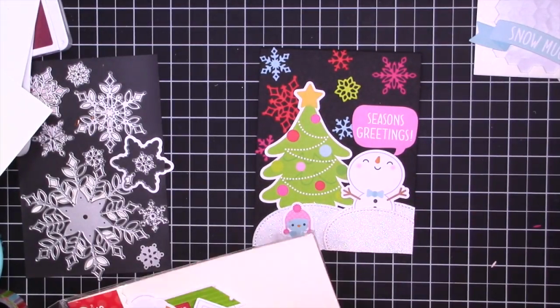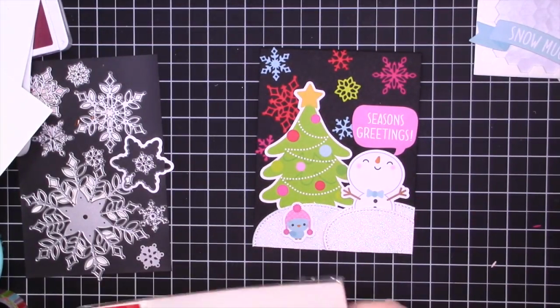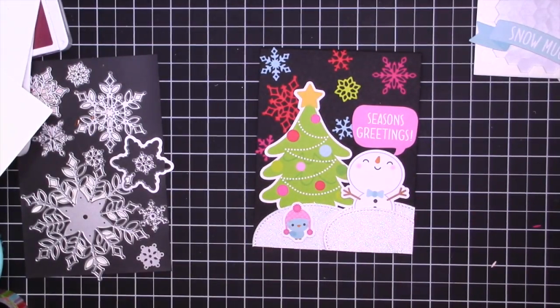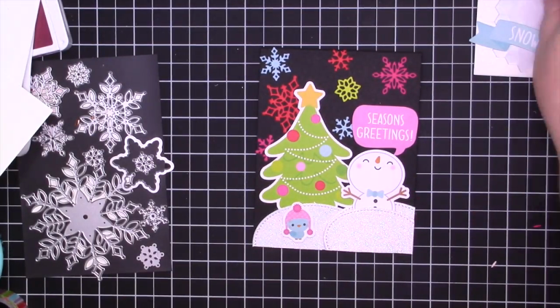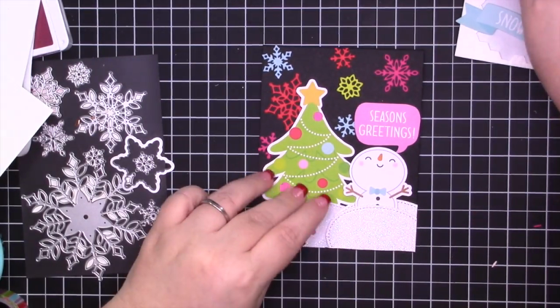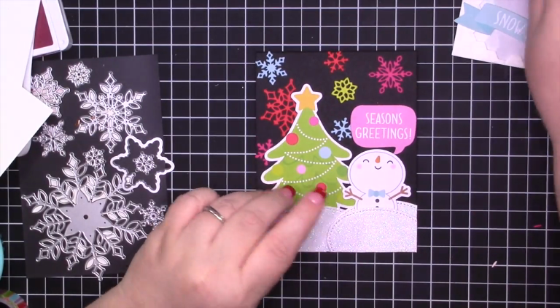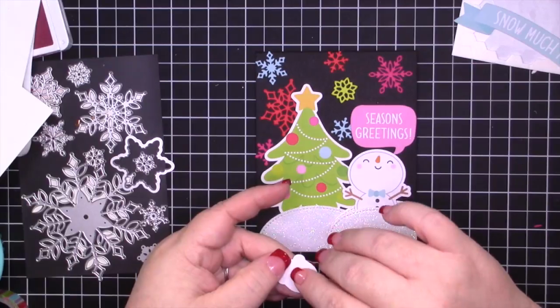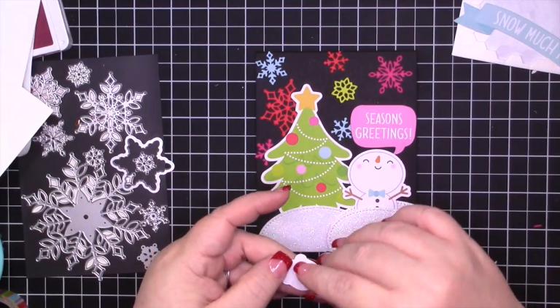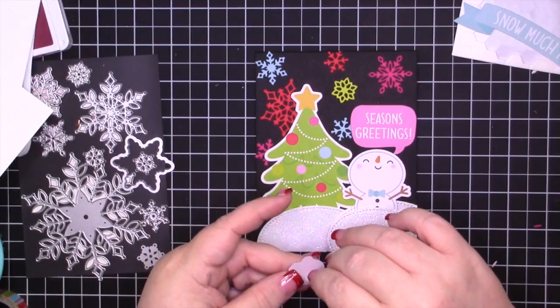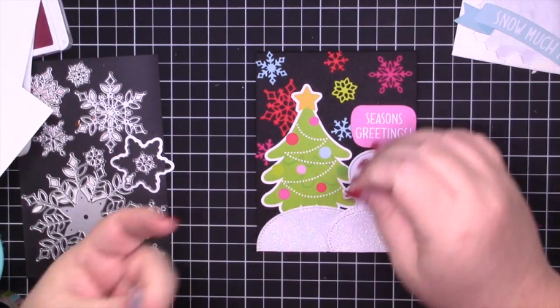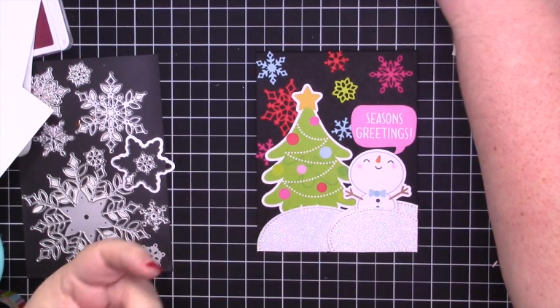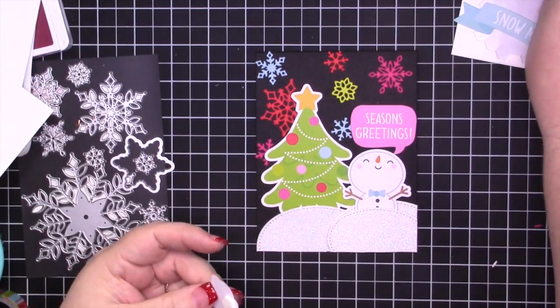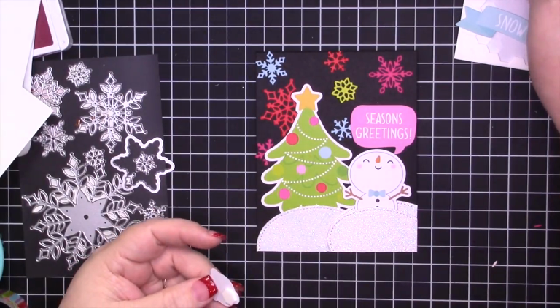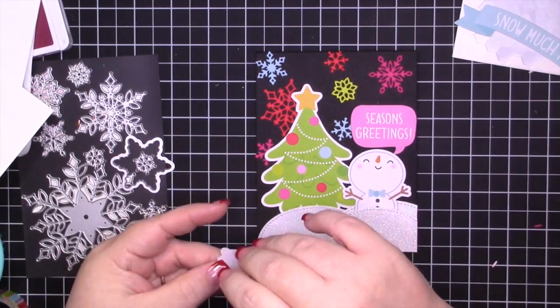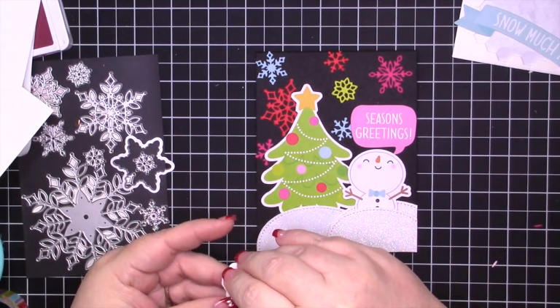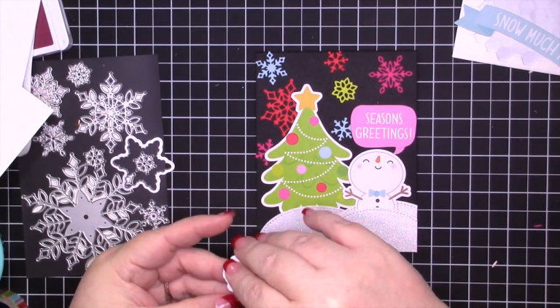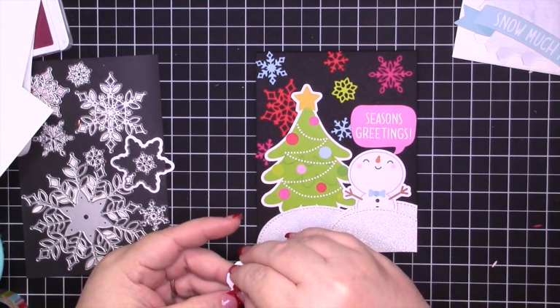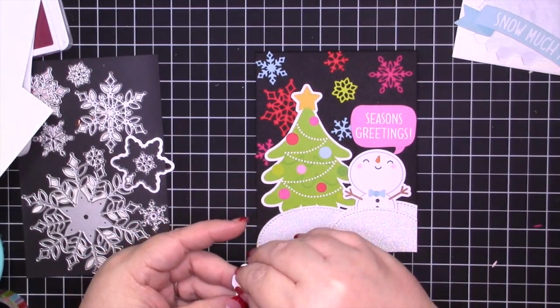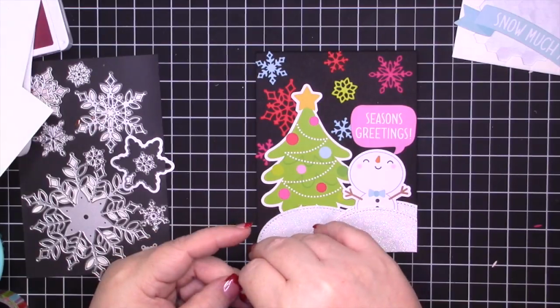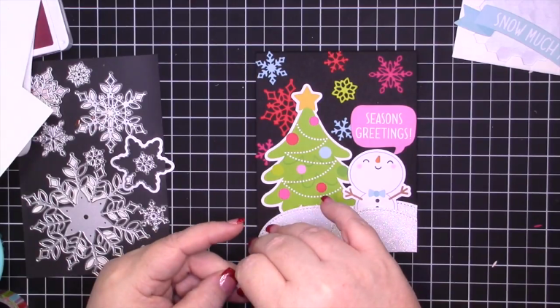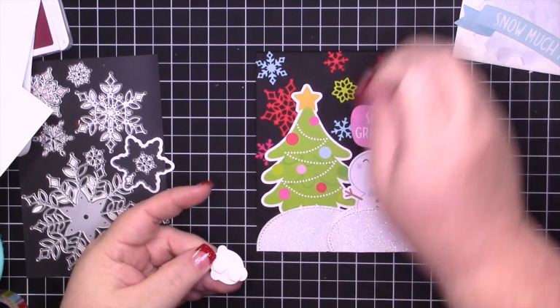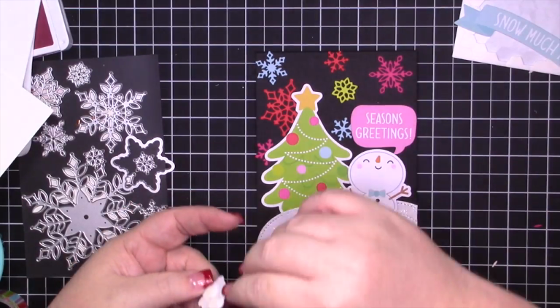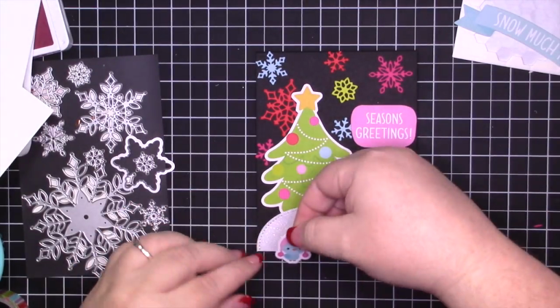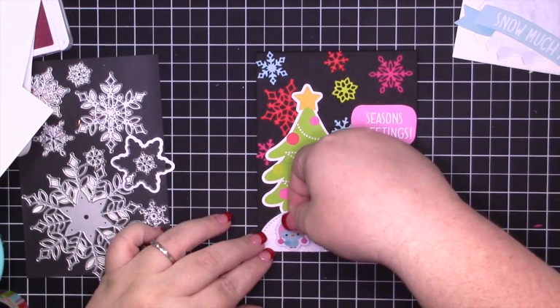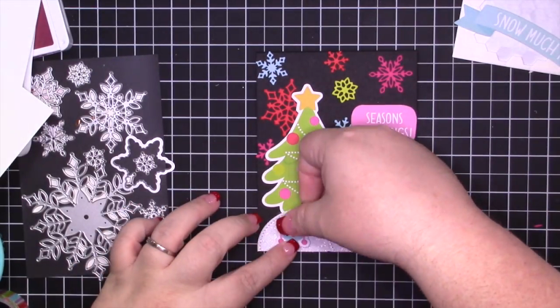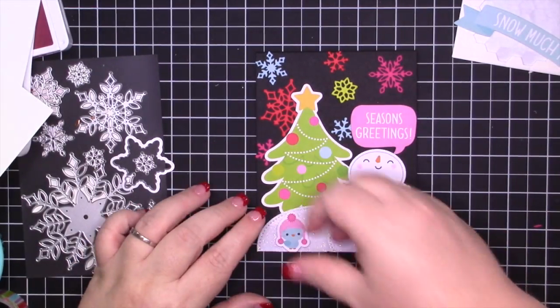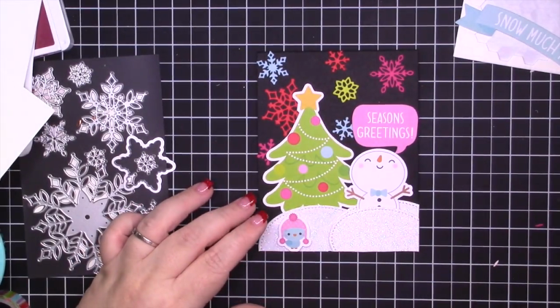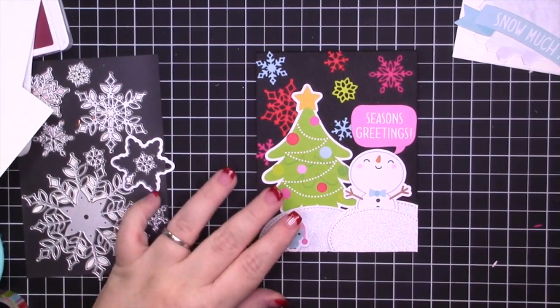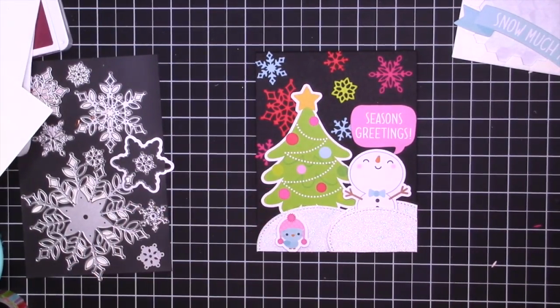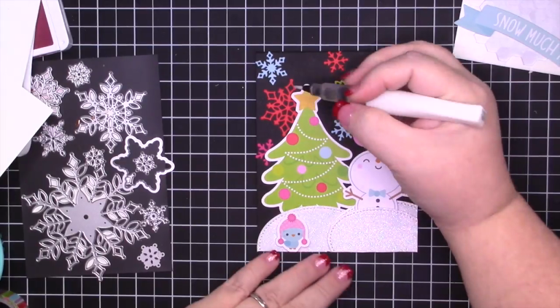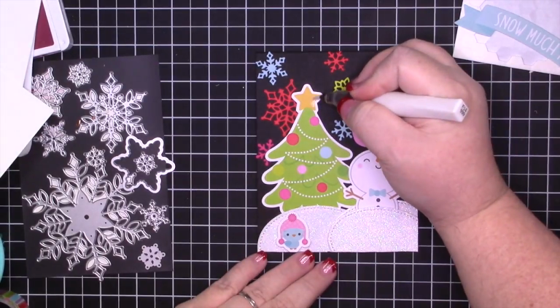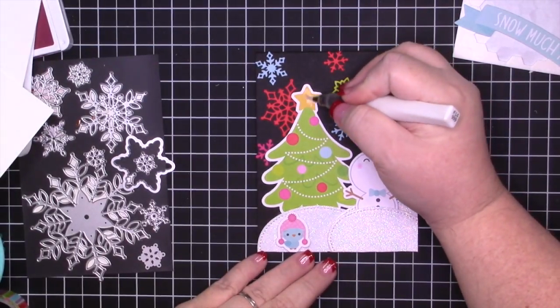I felt like this needed something on the left, and after not adding that sentiment I decided to add this cute little bird — the colors match perfectly. Of course it's a Doodle Bug illustration and it's just so stinking cute, I just love it.